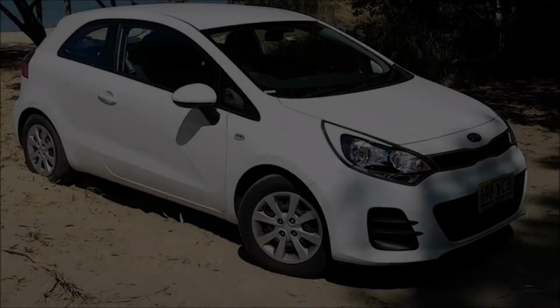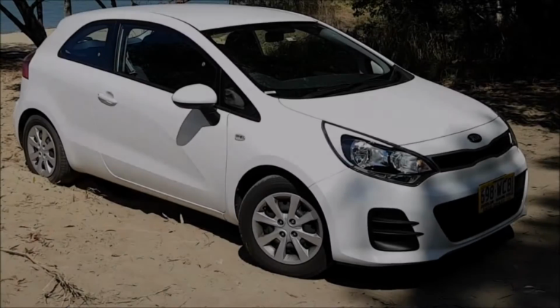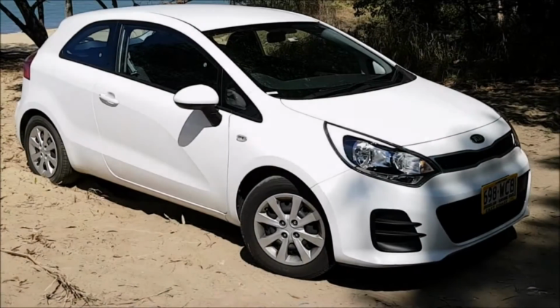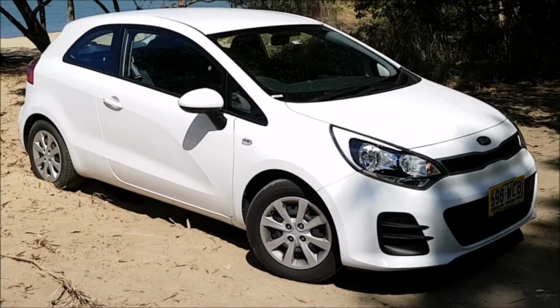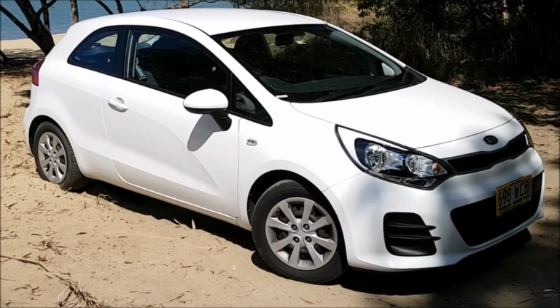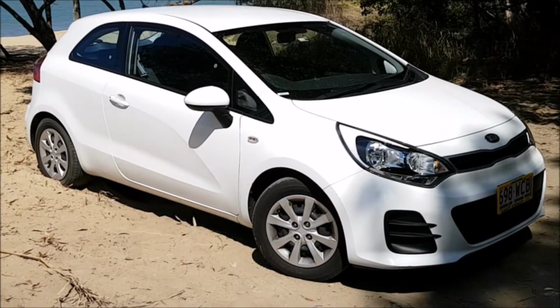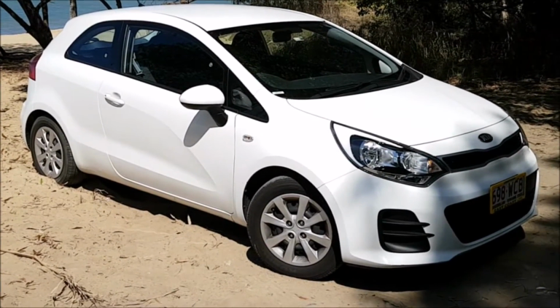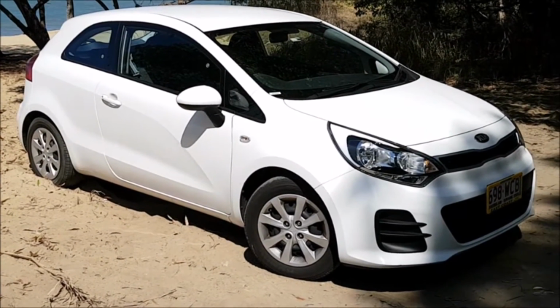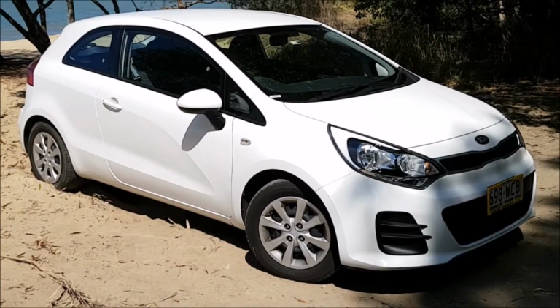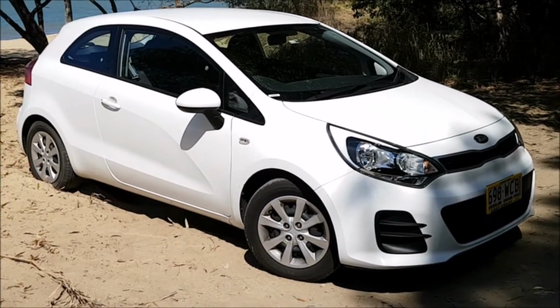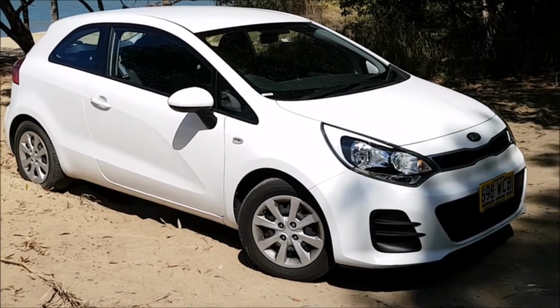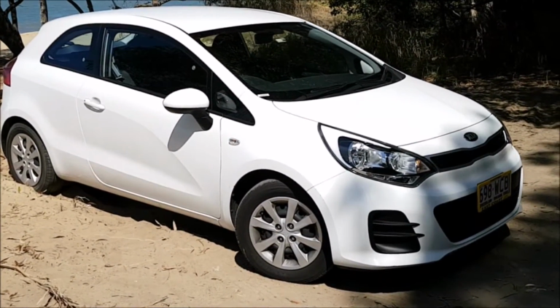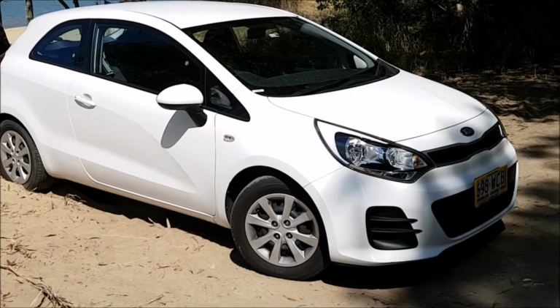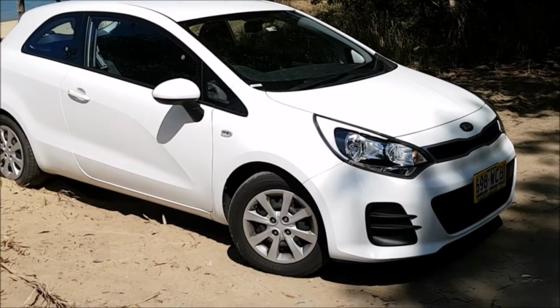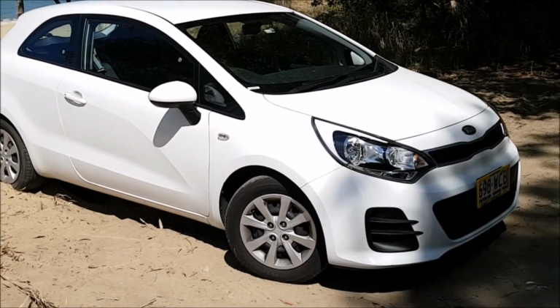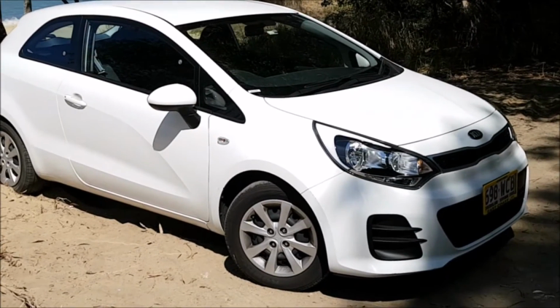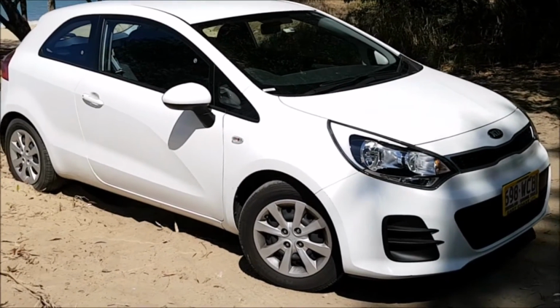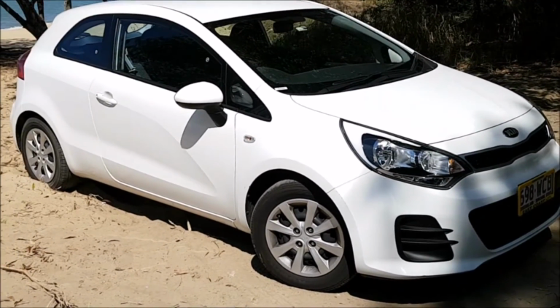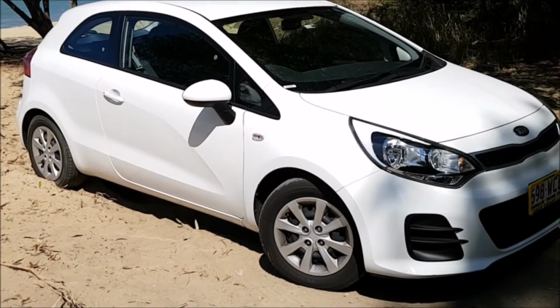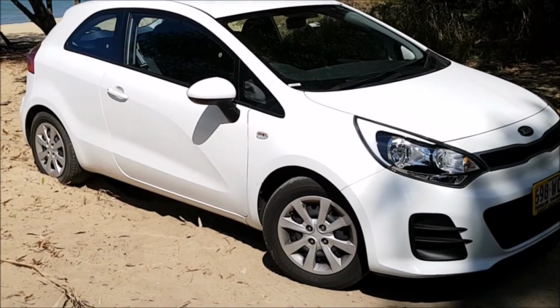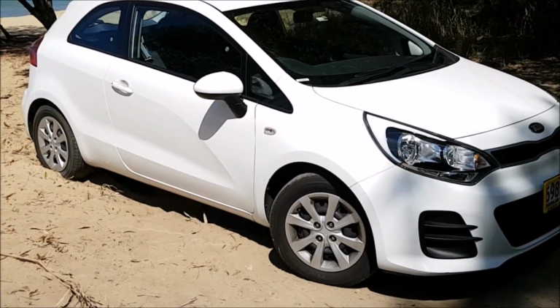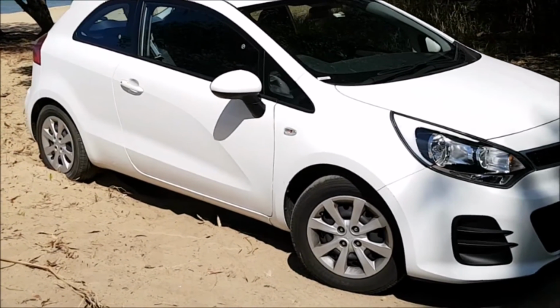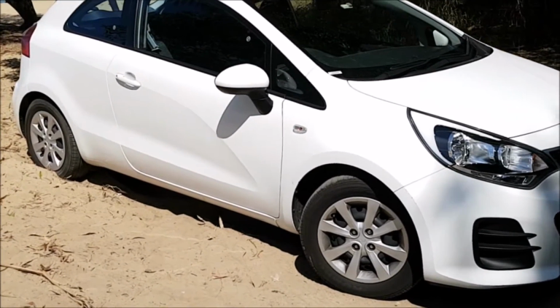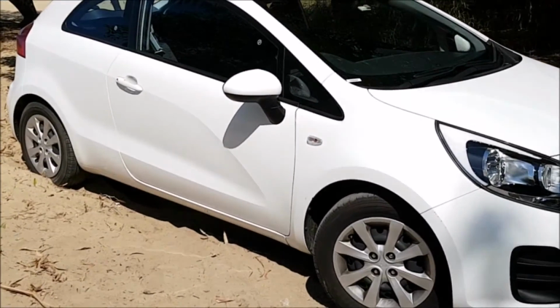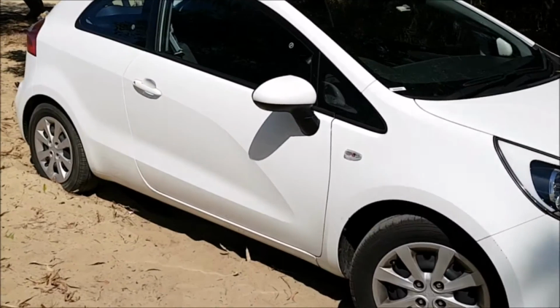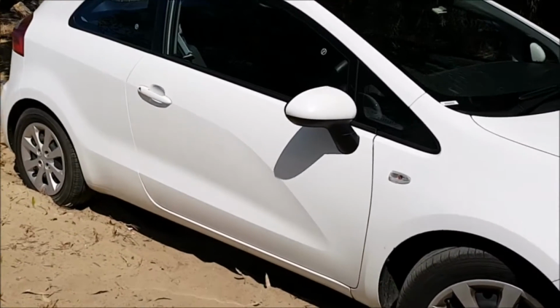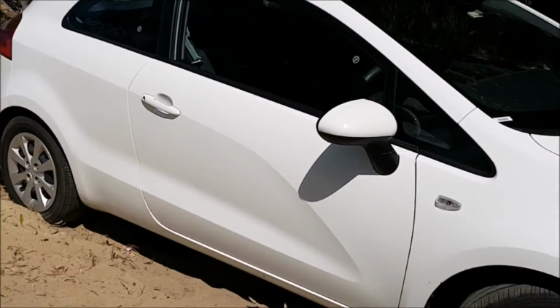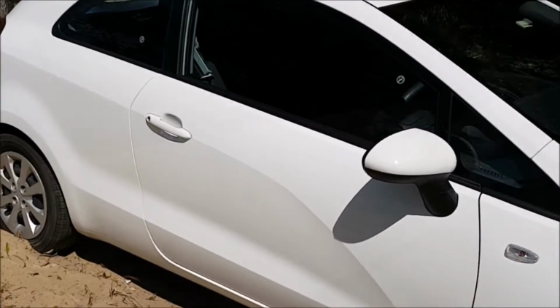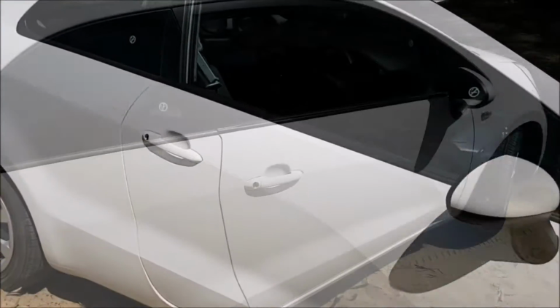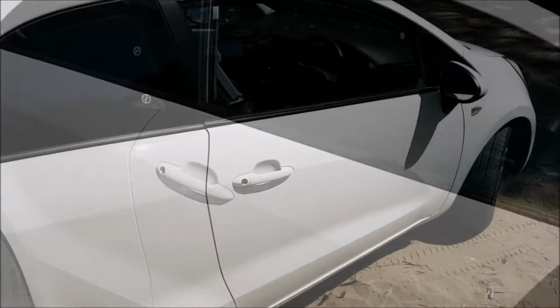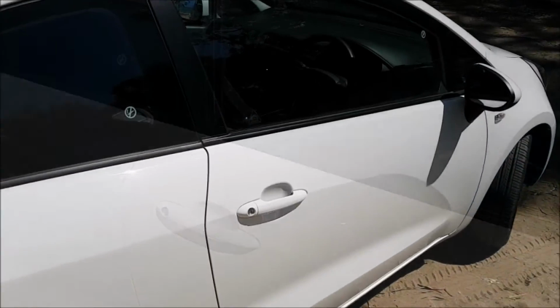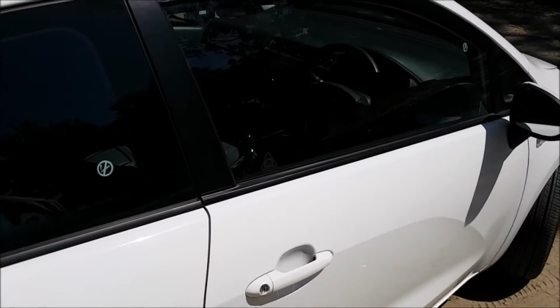Hello guys, welcome to a very quick video by Ross from Ross Perry Productions. Today I'm going to be showing you a 2016 Kia Rio fuse box location and OBD2 port.